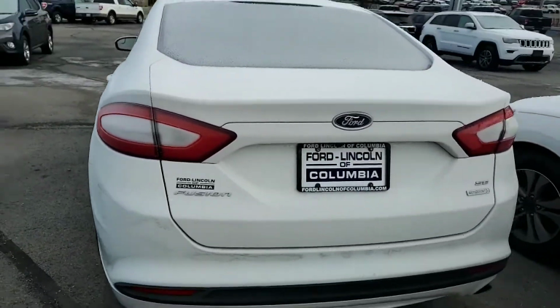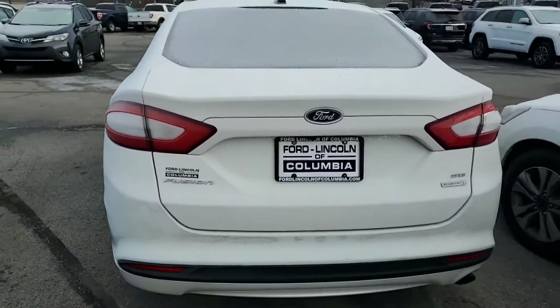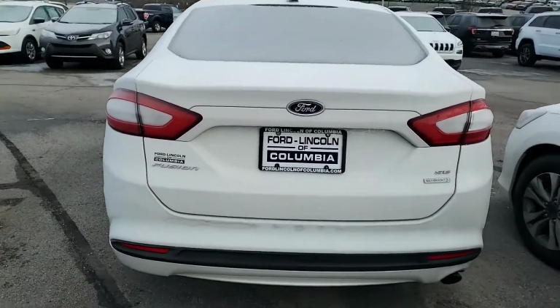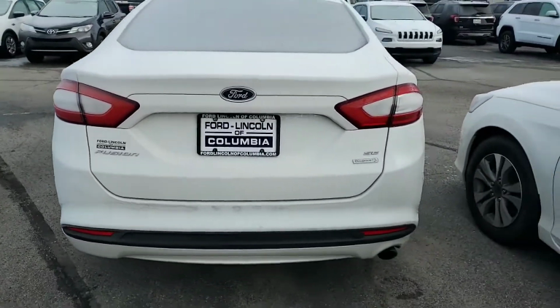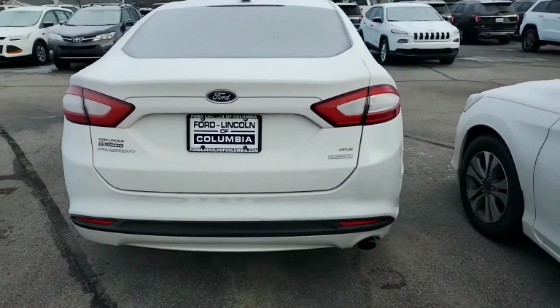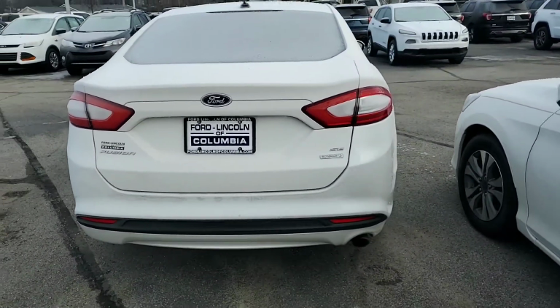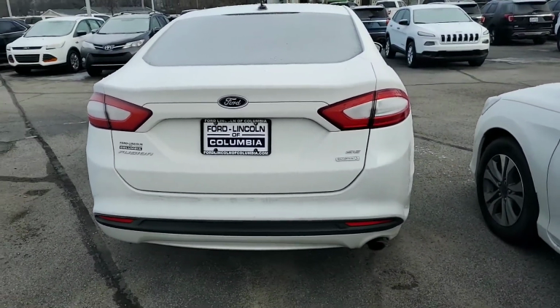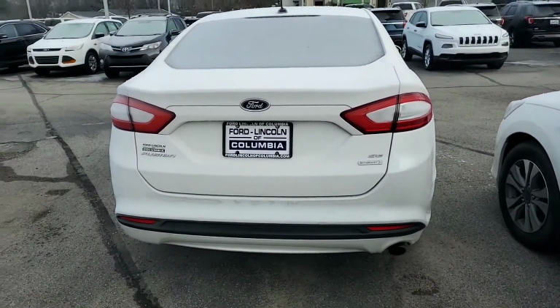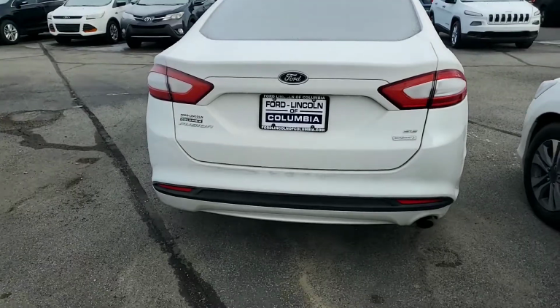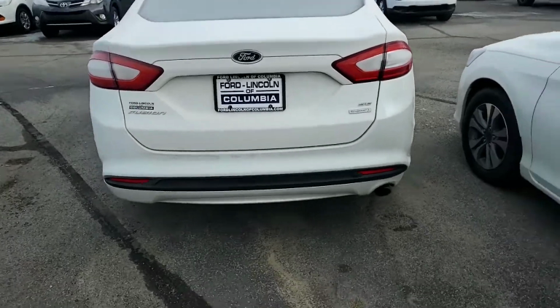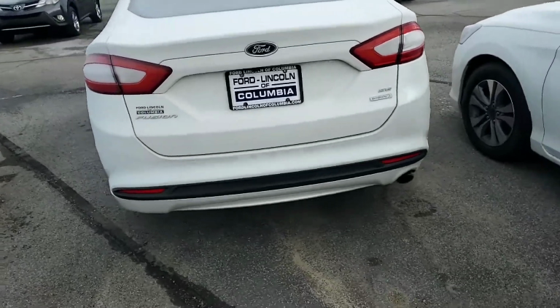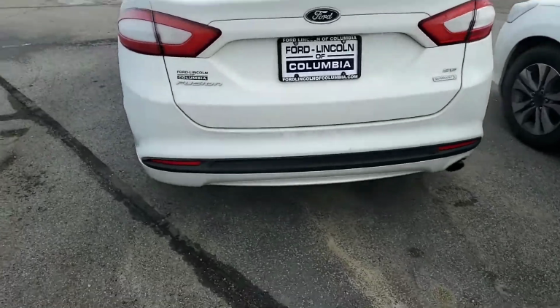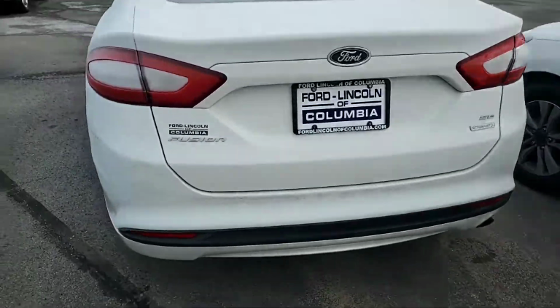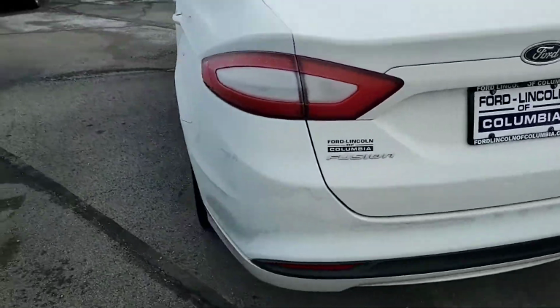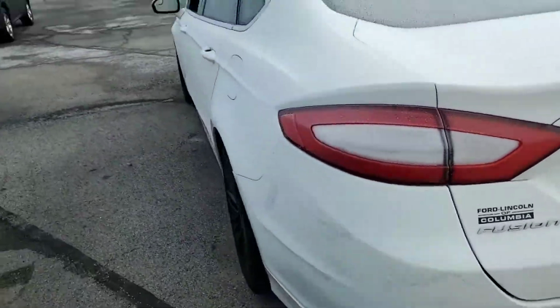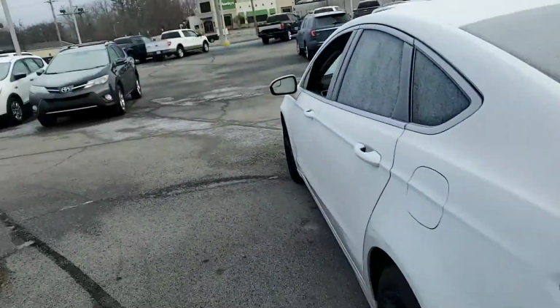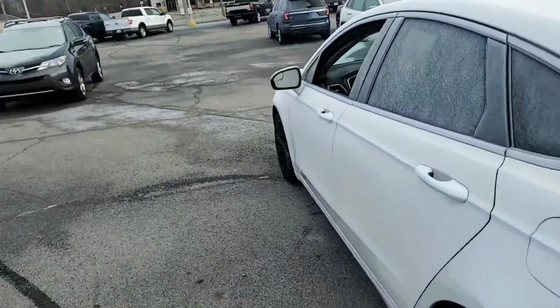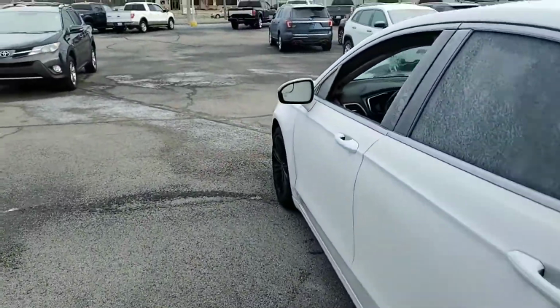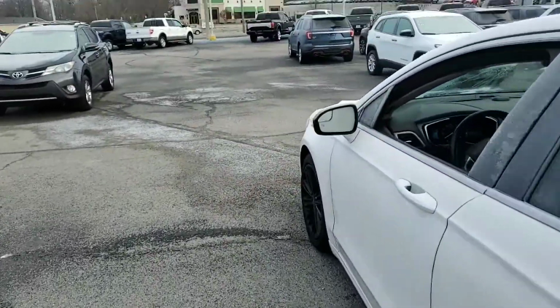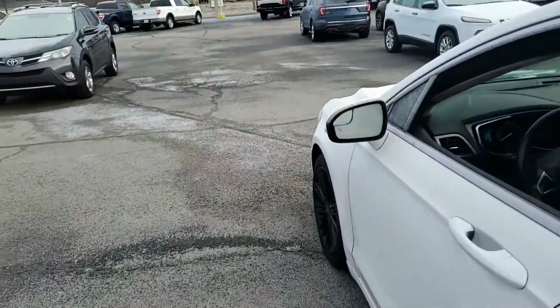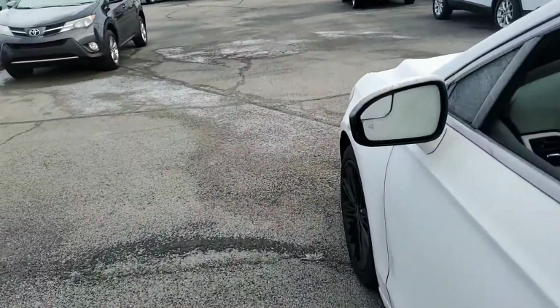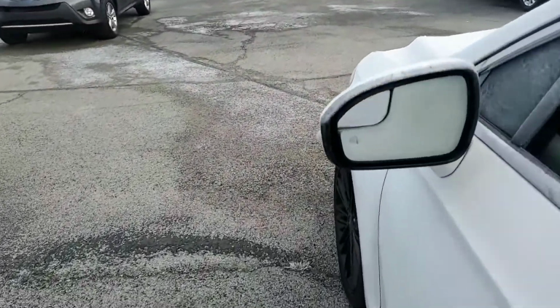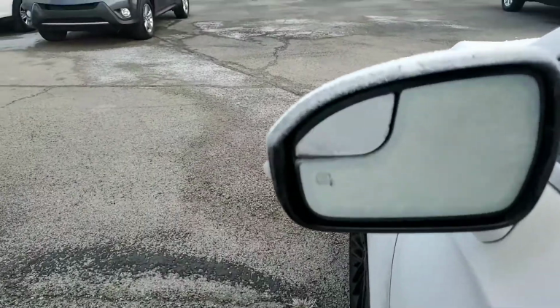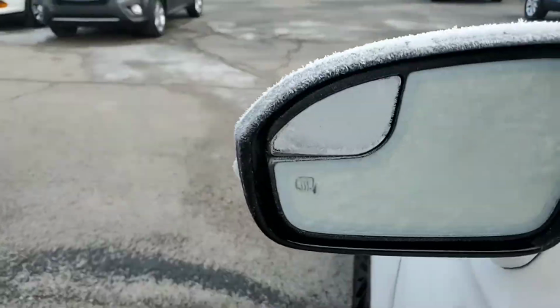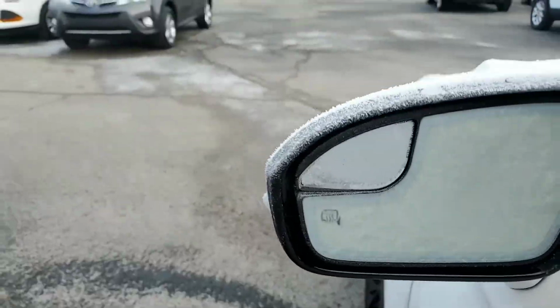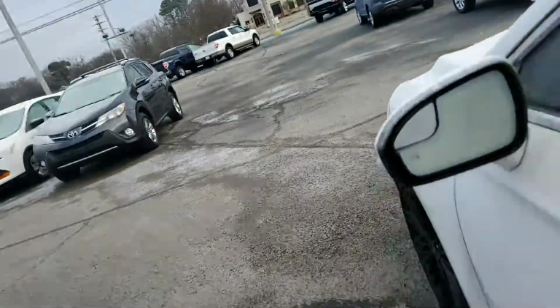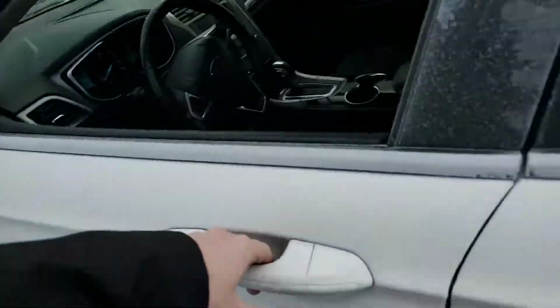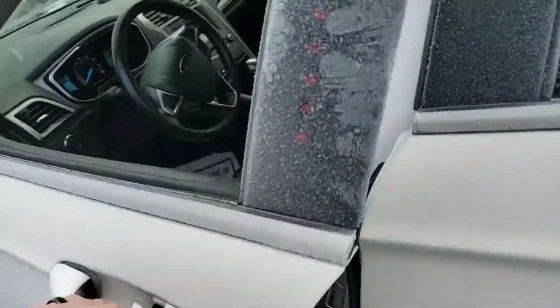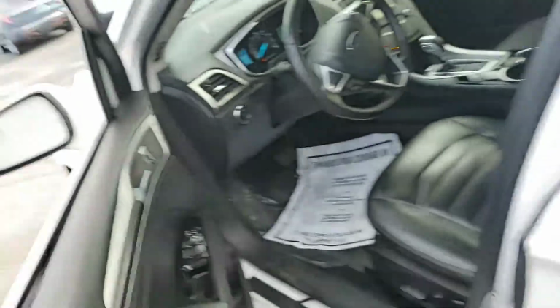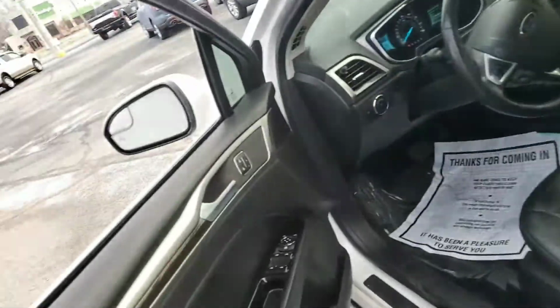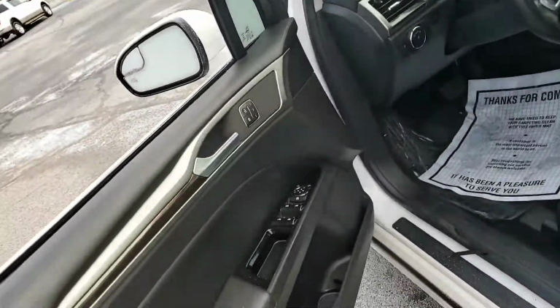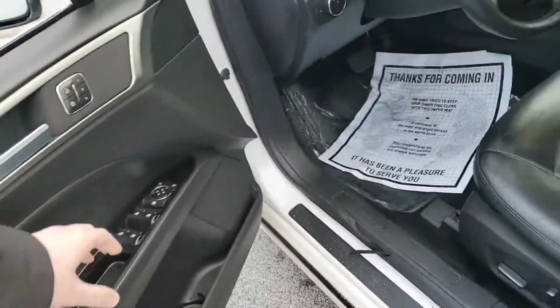Come around to the back, just so you see — it is a very clean vehicle. You do have, for days like today, your heated outboard mirrors as well. I'm going to go ahead and jump right in.